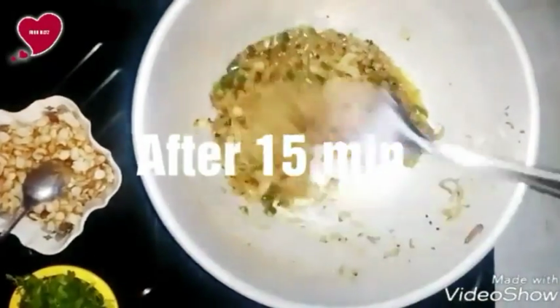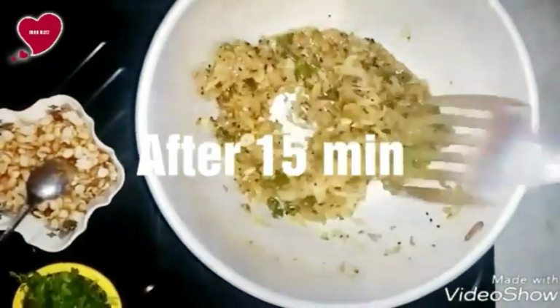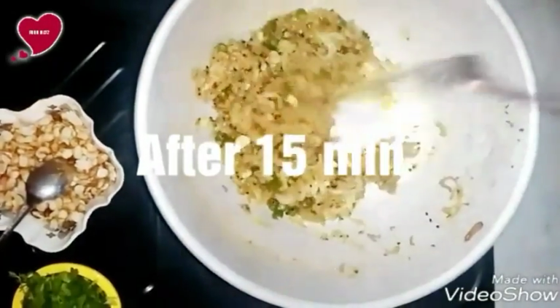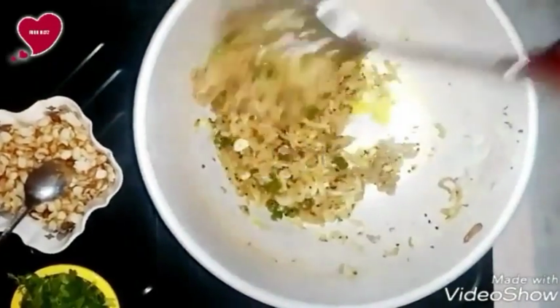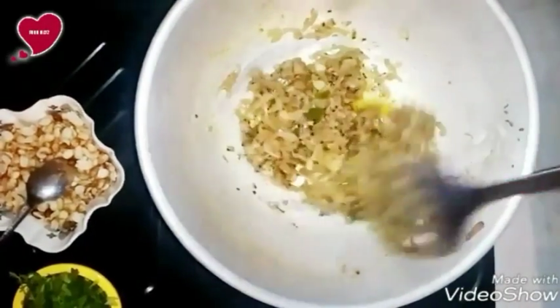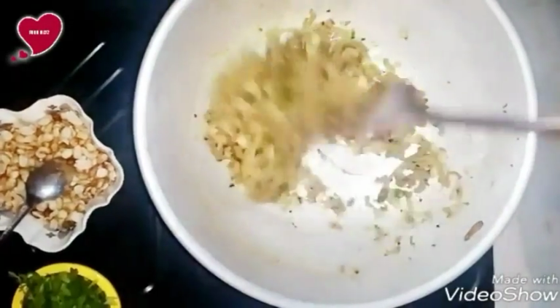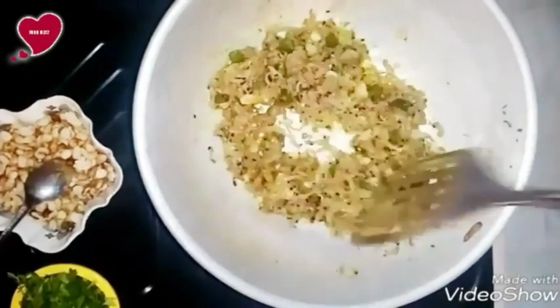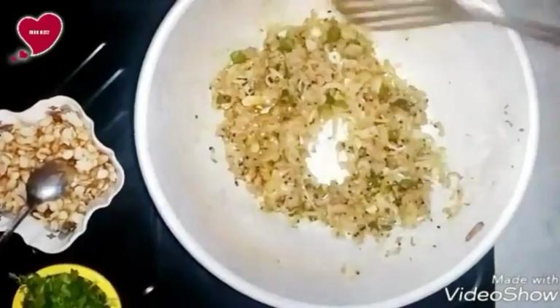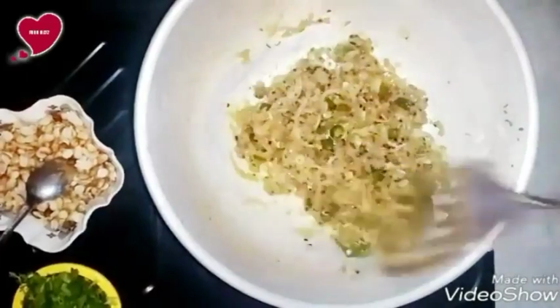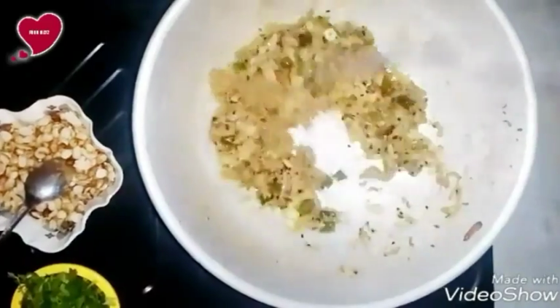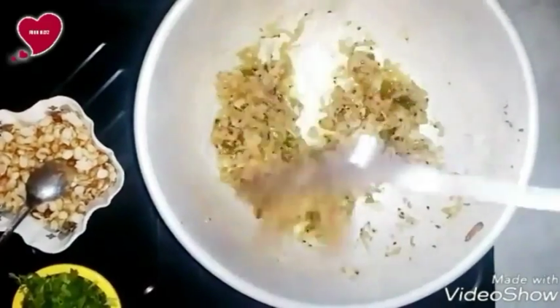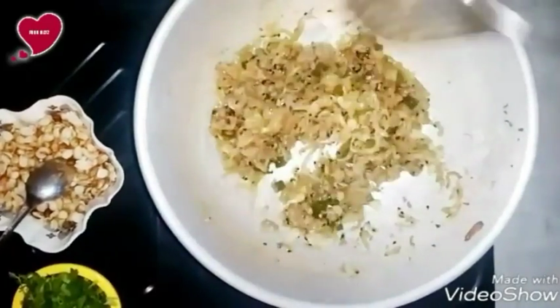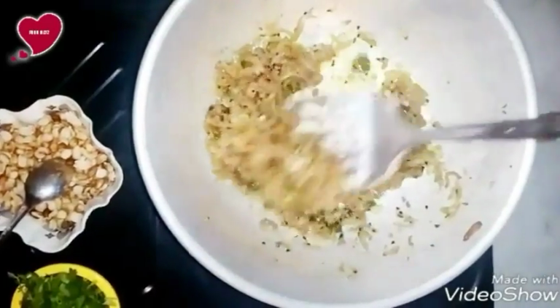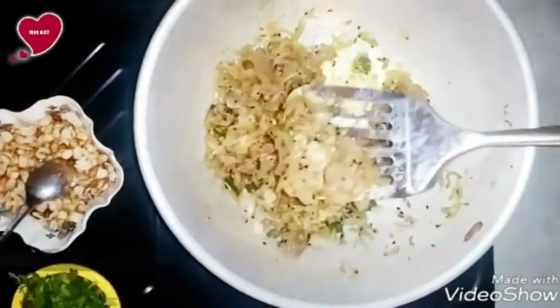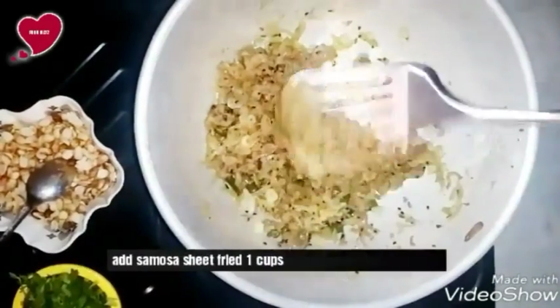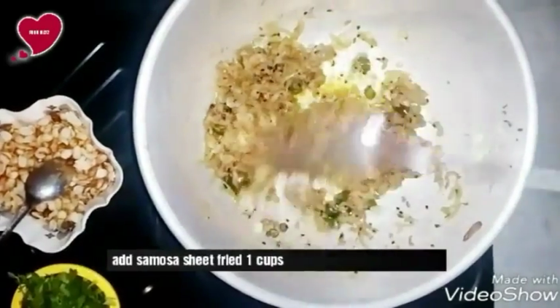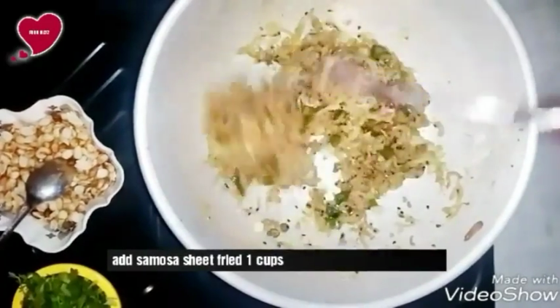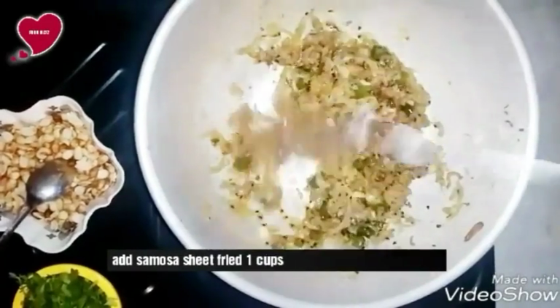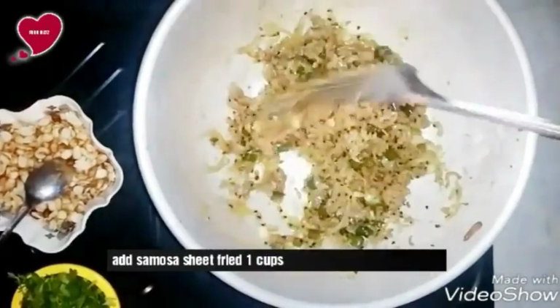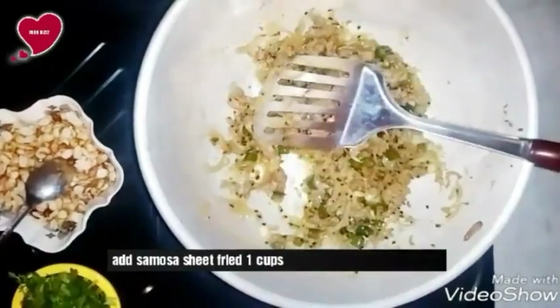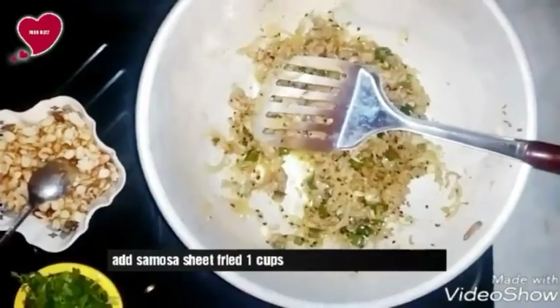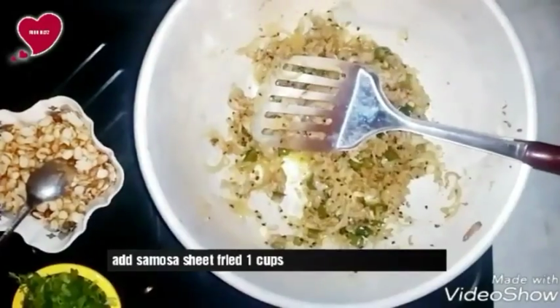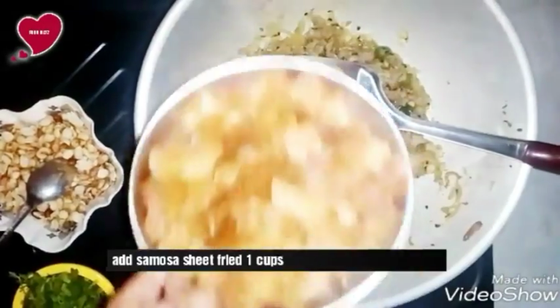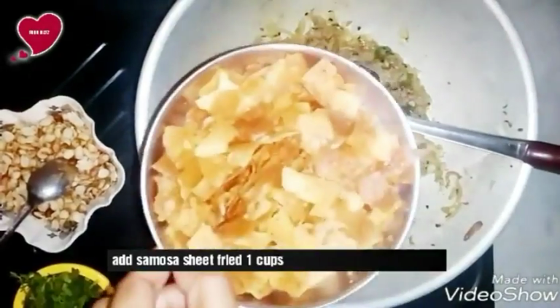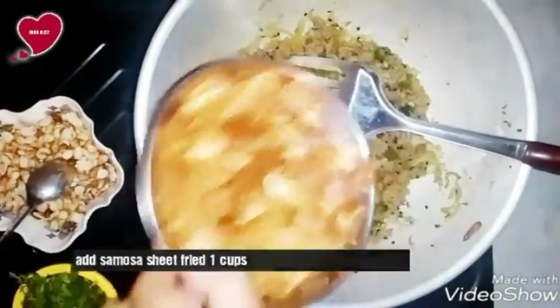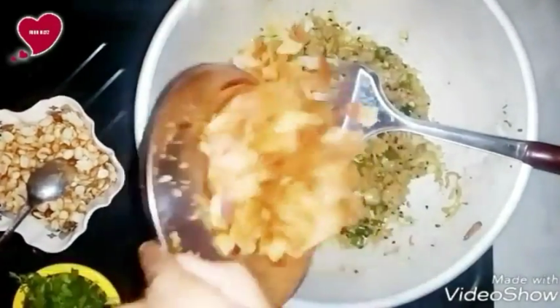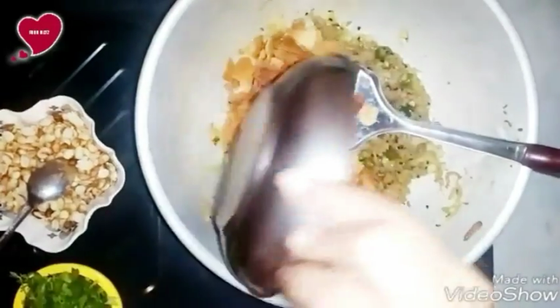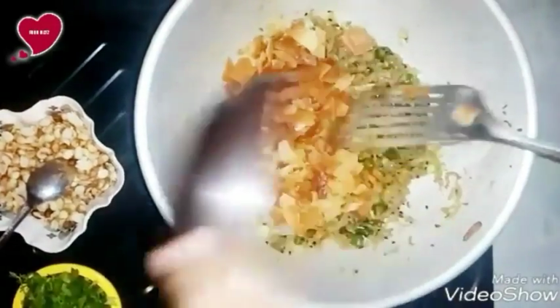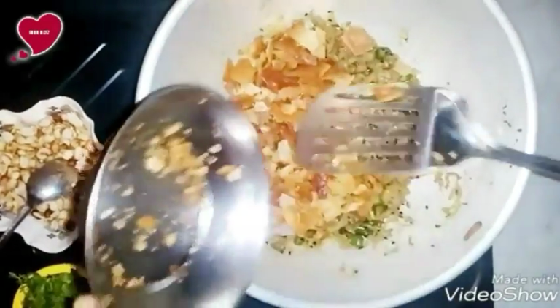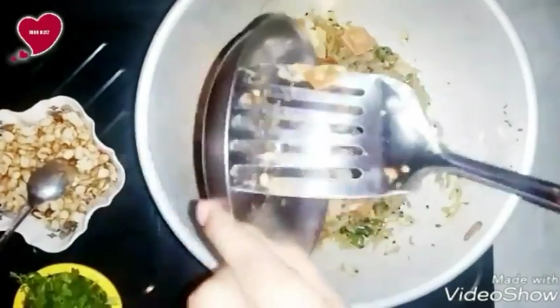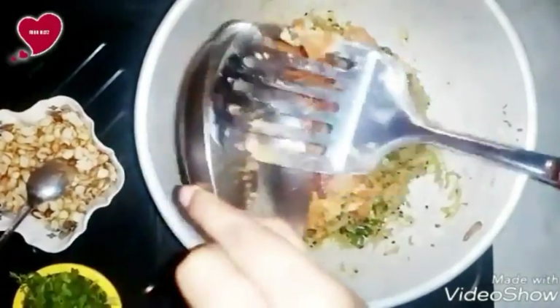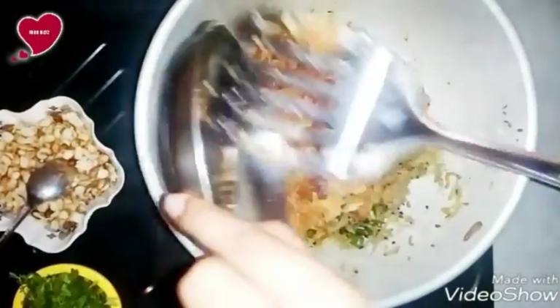After 15 minutes, you can see the water has almost evaporated. Now check whether the meat is cooked. Then add the samosa sheet fried.